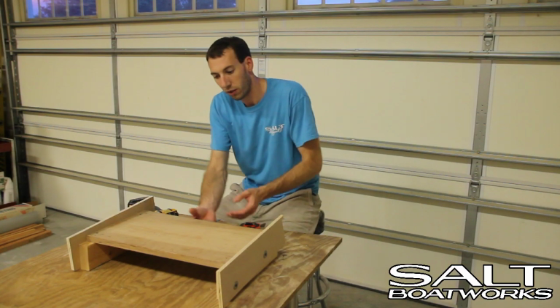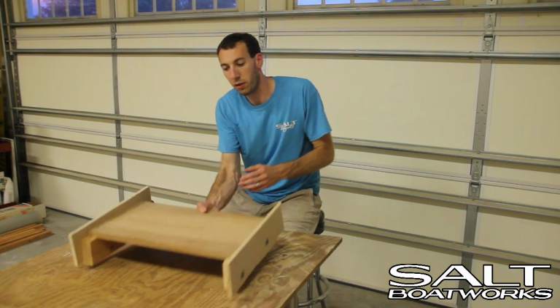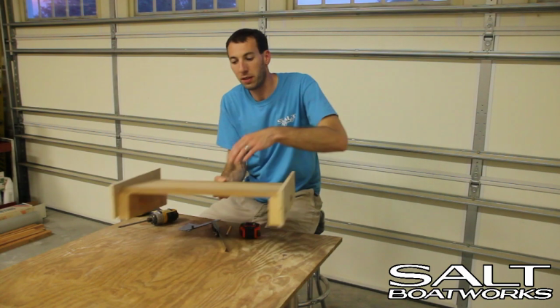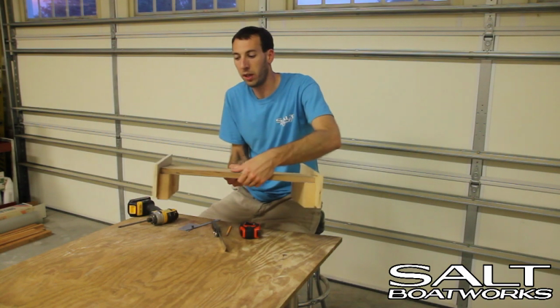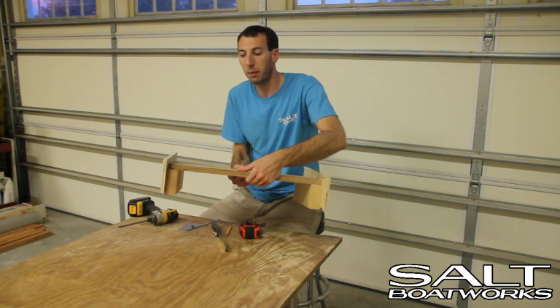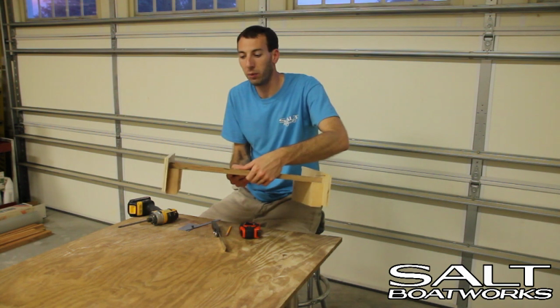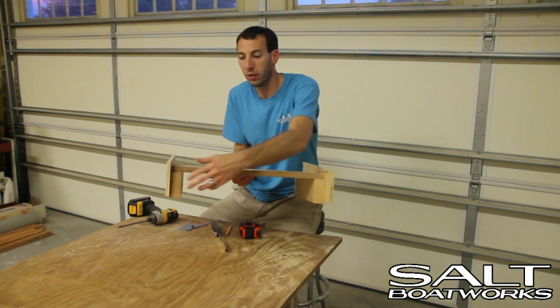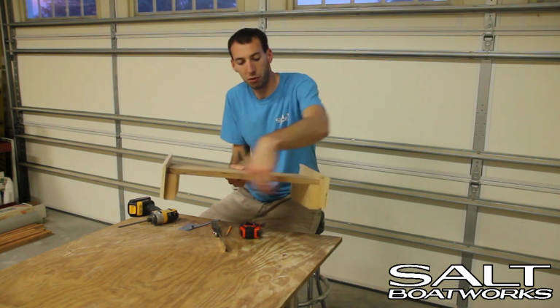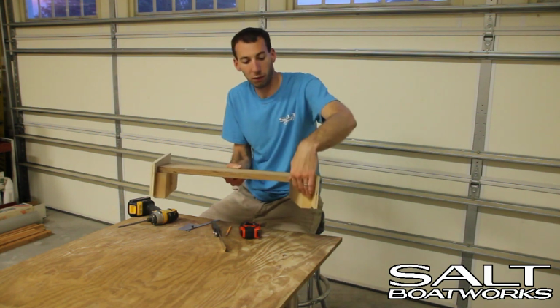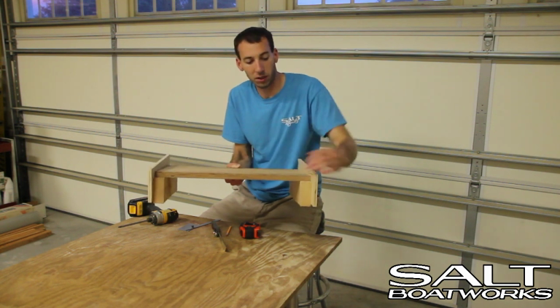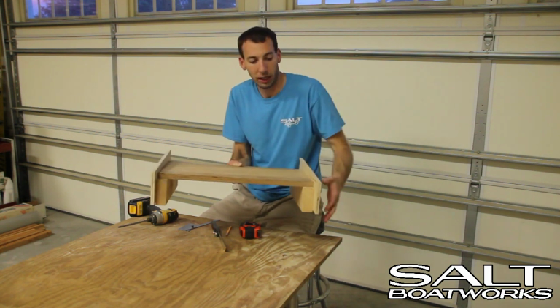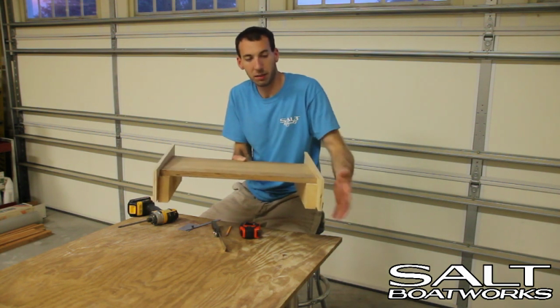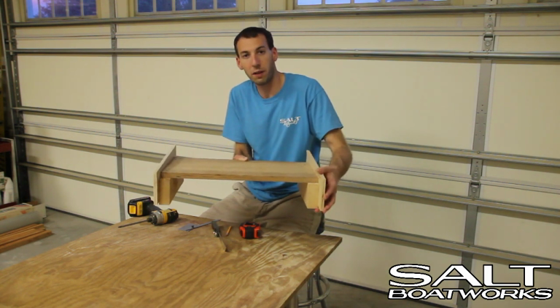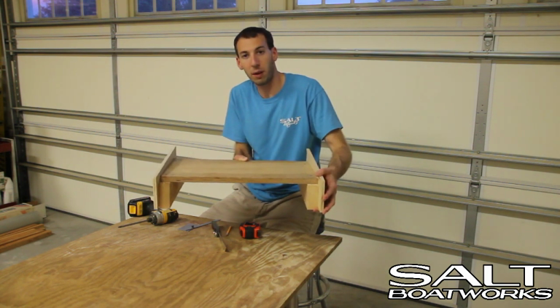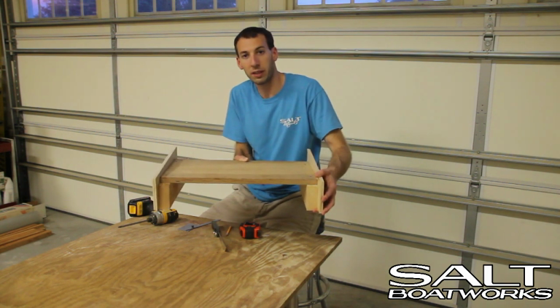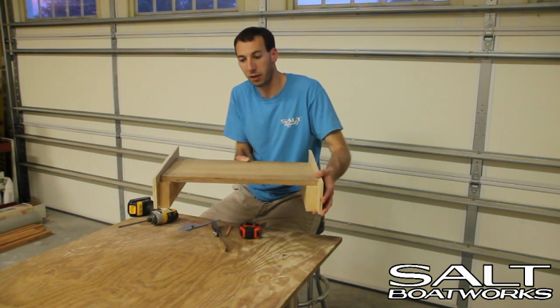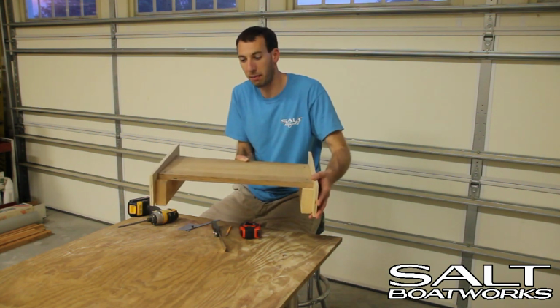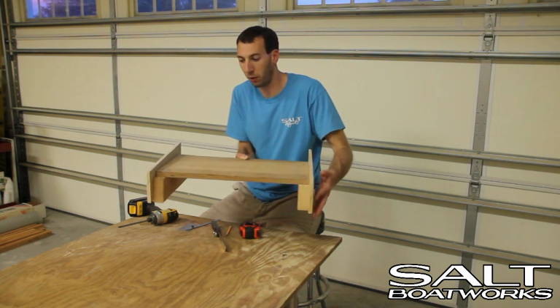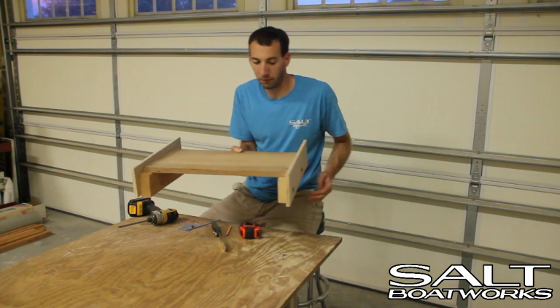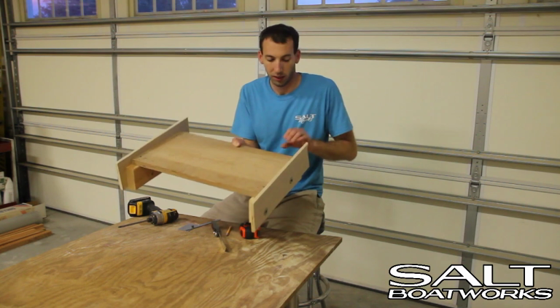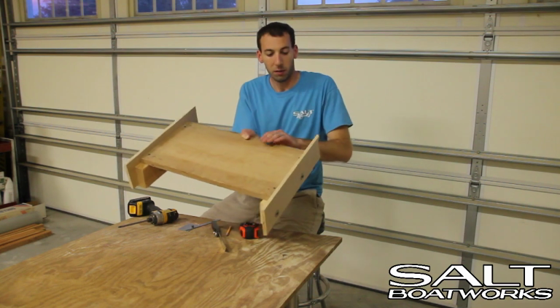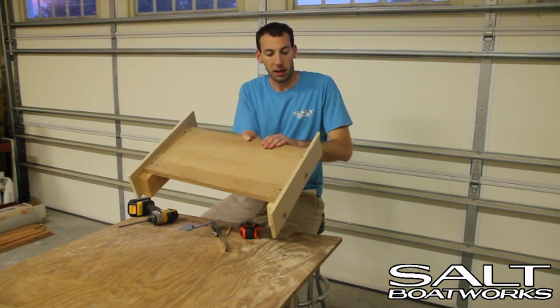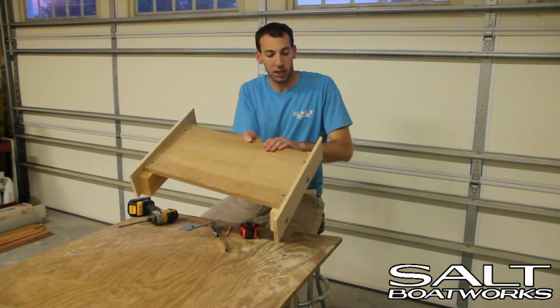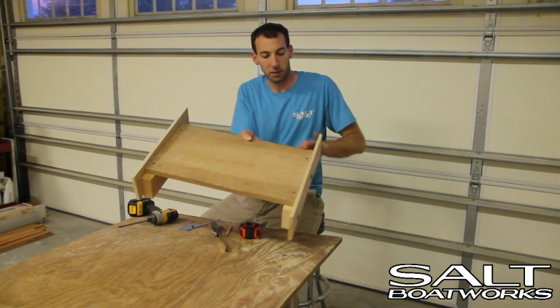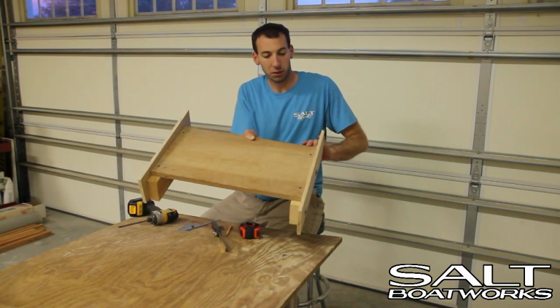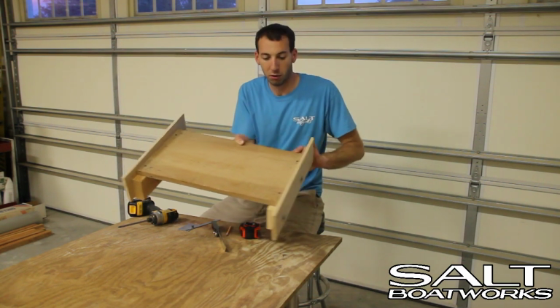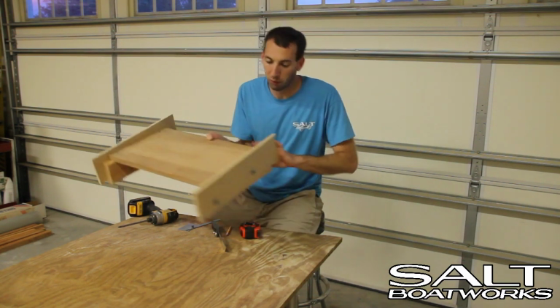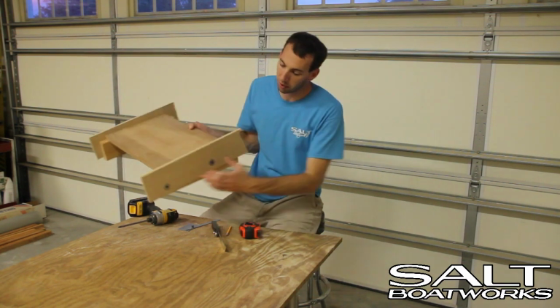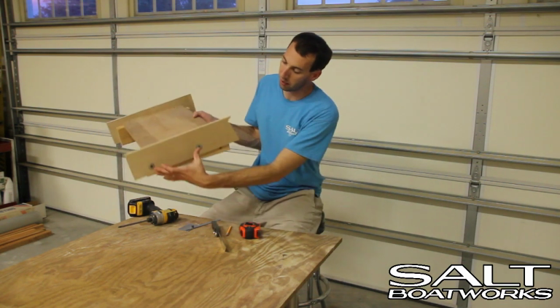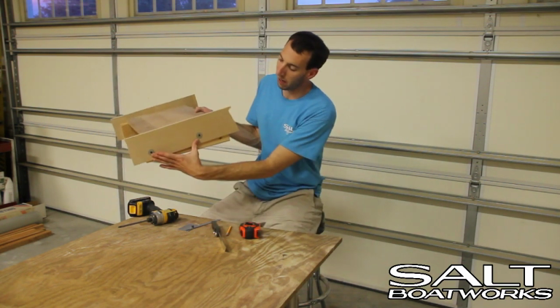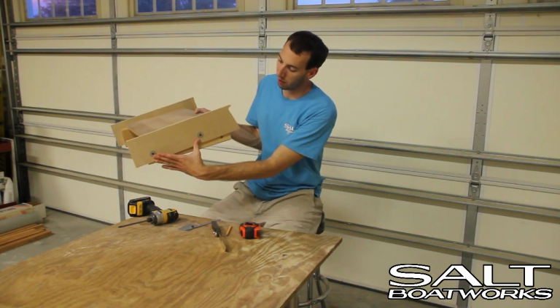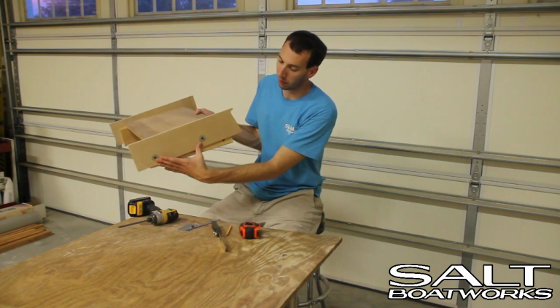I've used a piece of one-inch-thick plywood, two 2x4s, then some half-inch plywood on the sides to create my angle. The plywood here is simply screwed to the 2x4s and then this is fastened on an angle.